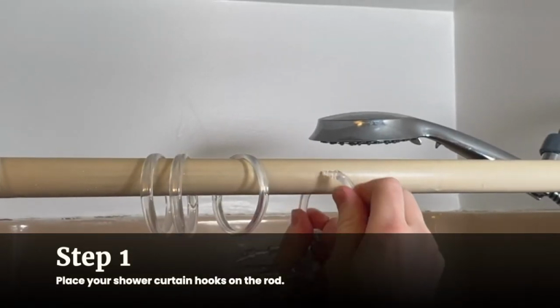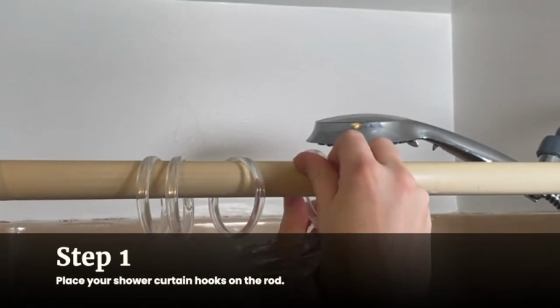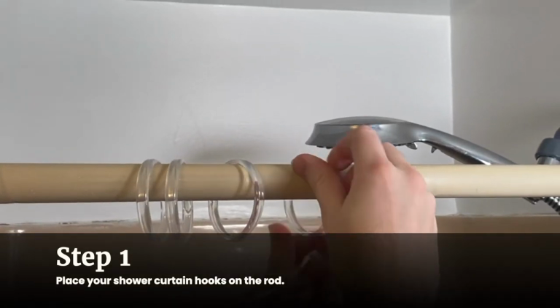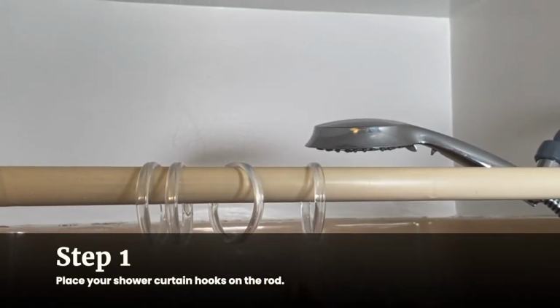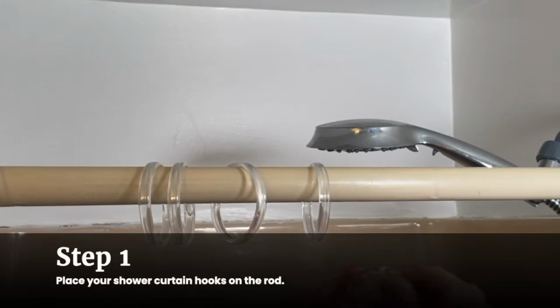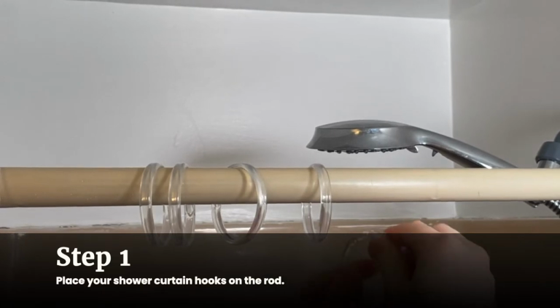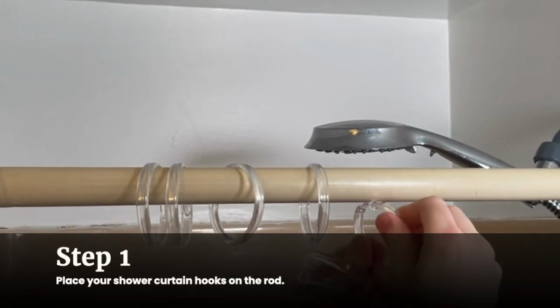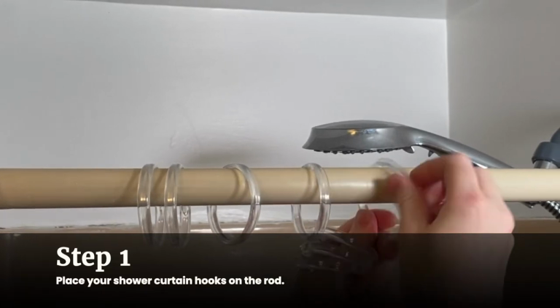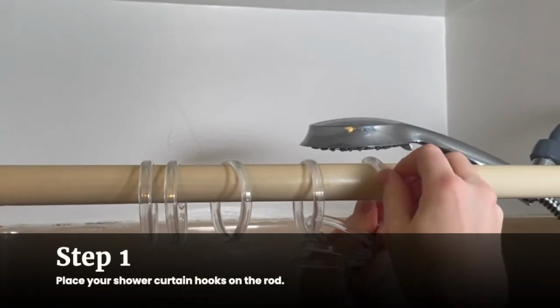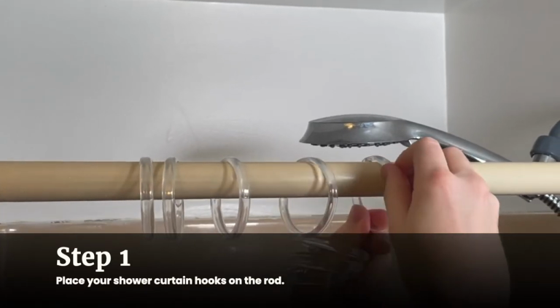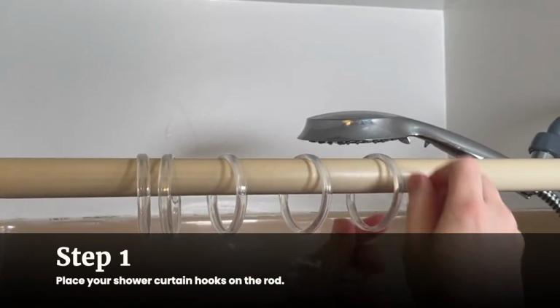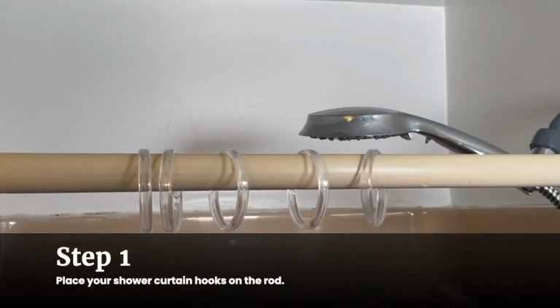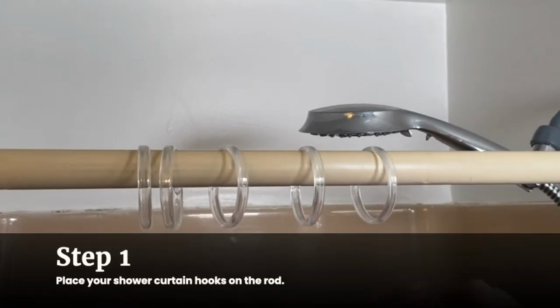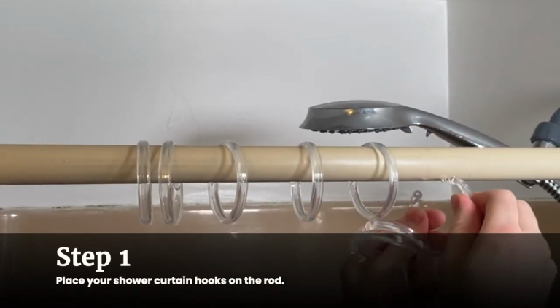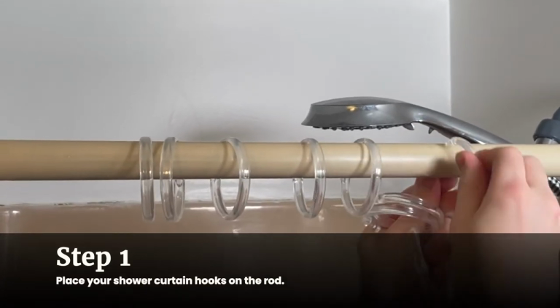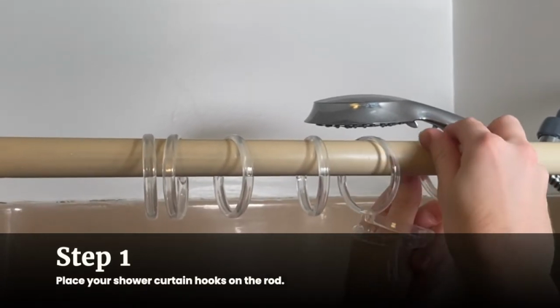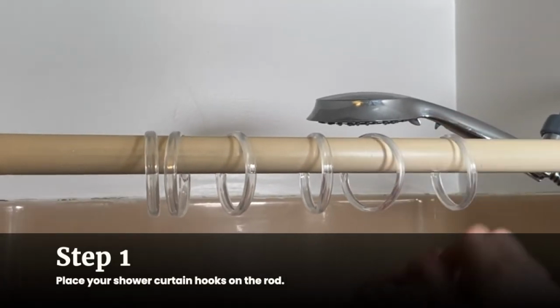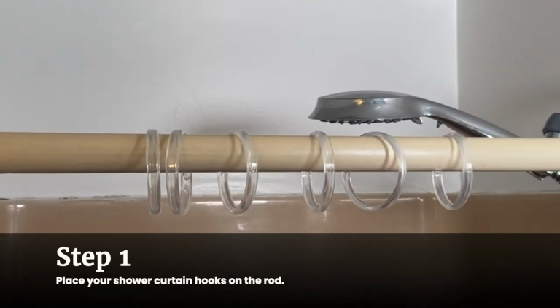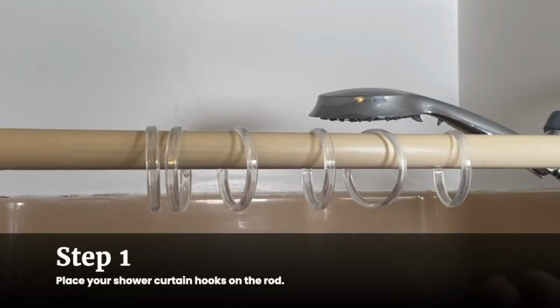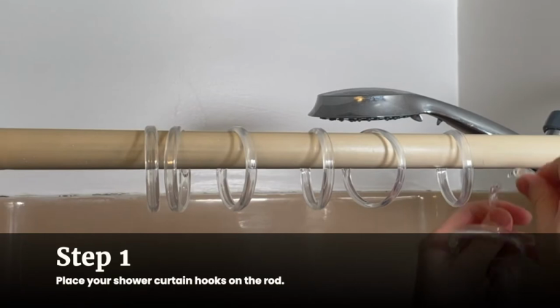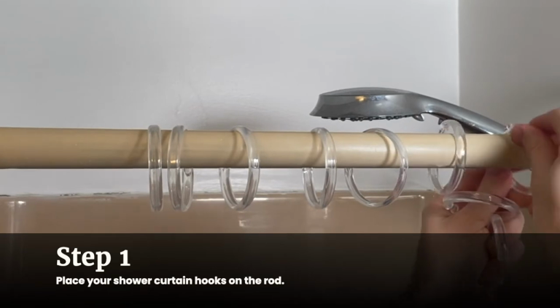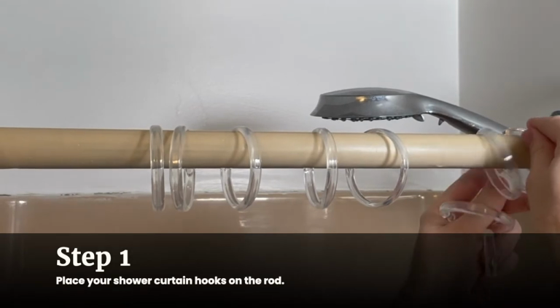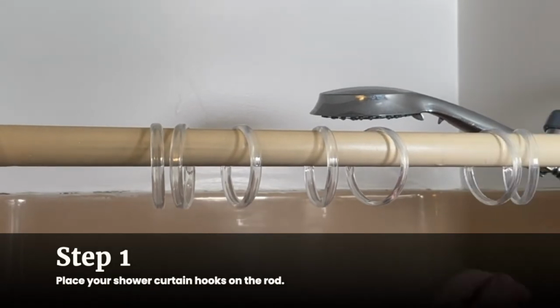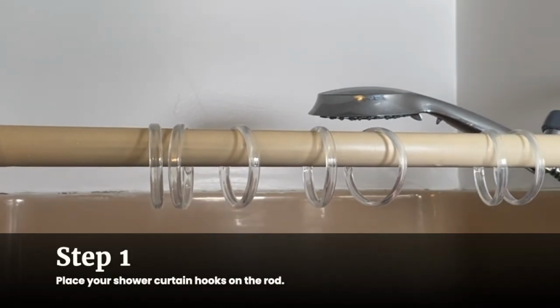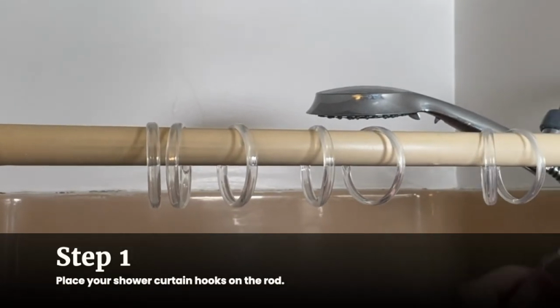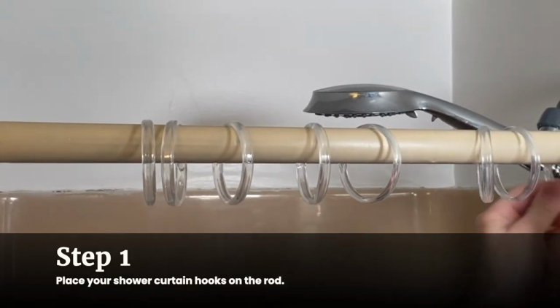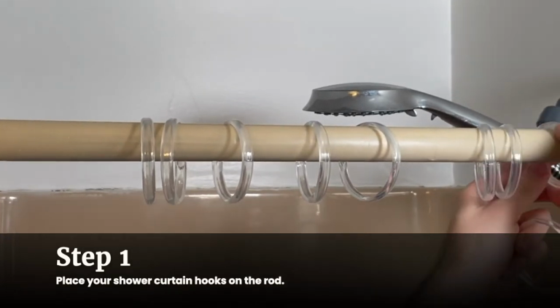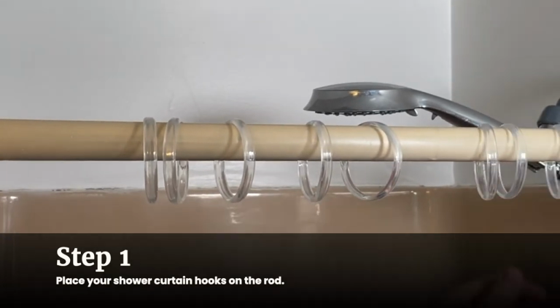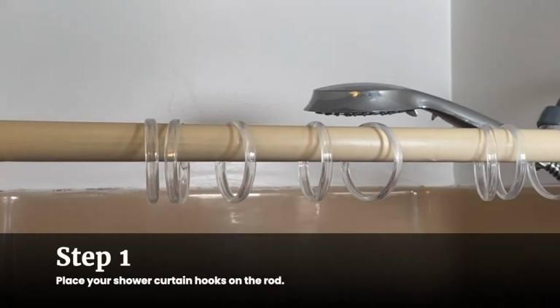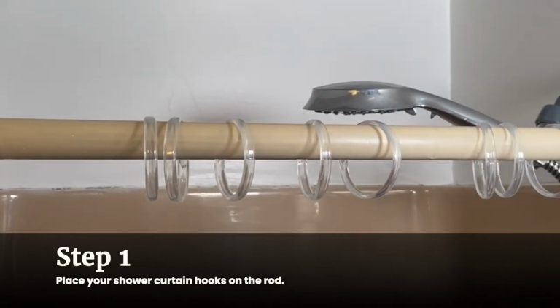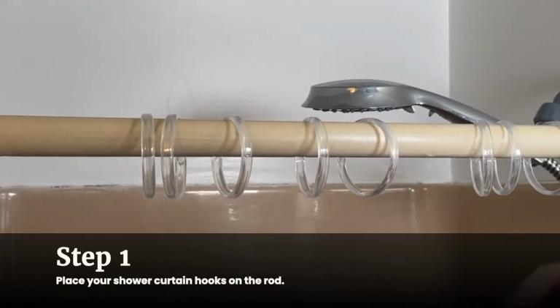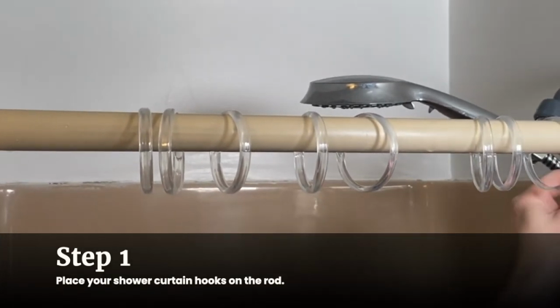Most come in standard sizes that fit most curtain holes and rods, but if you're using rings that are very large or very small, you may want to measure the size of the holes before you buy rings to make sure they will fit.